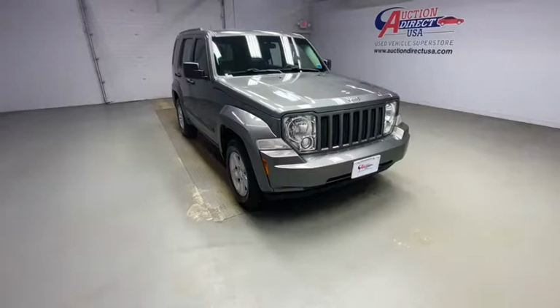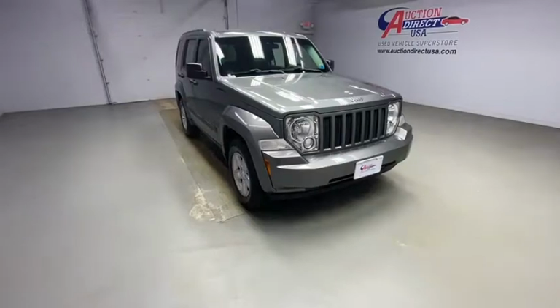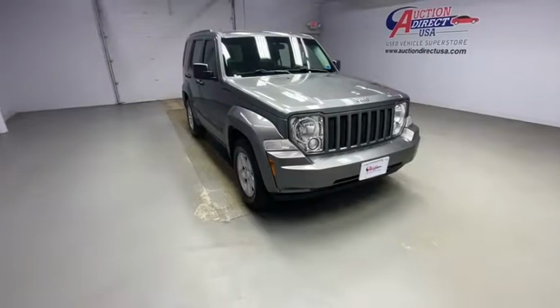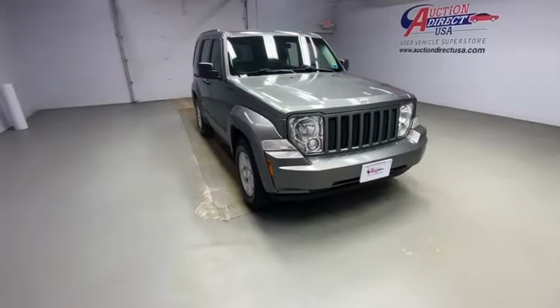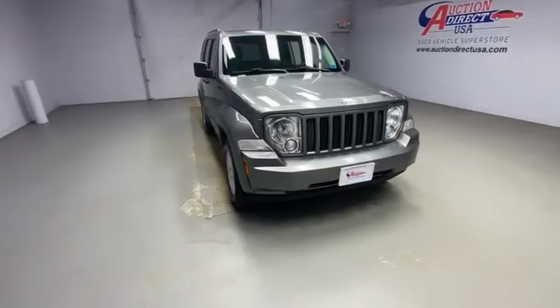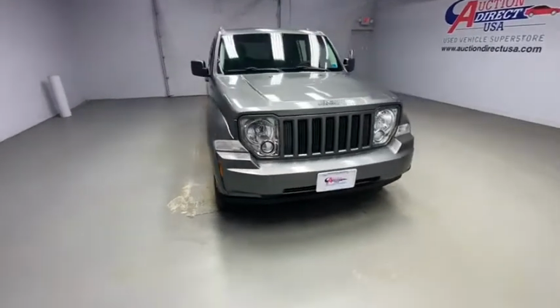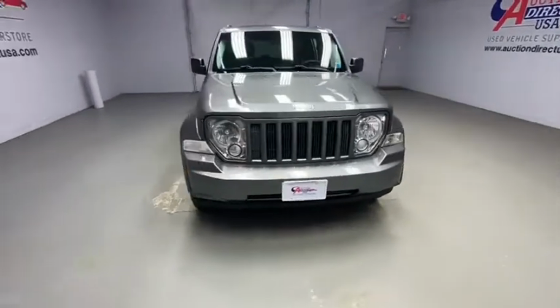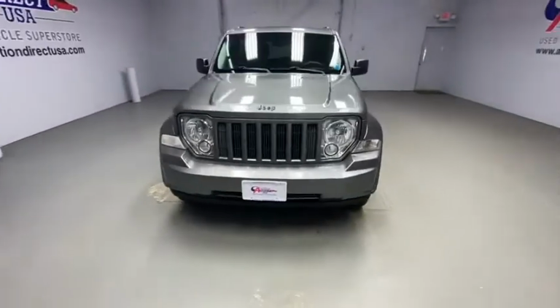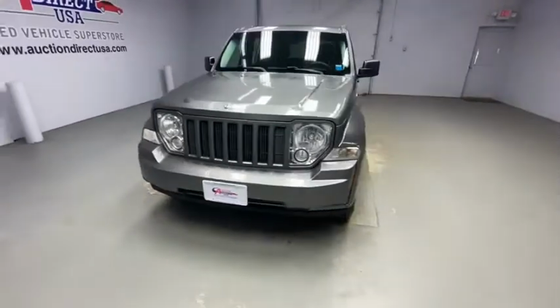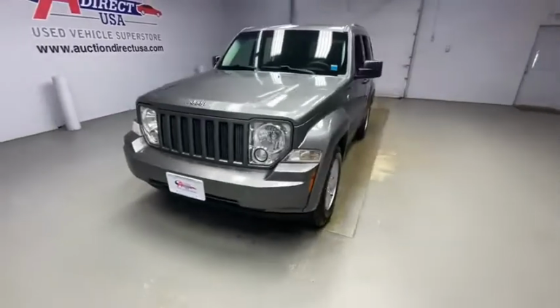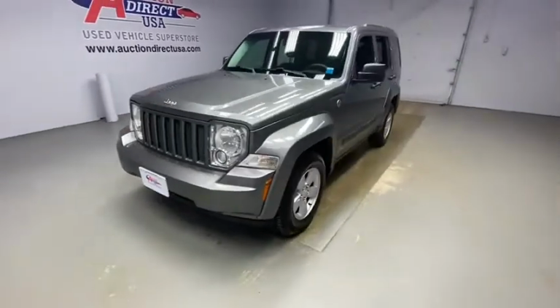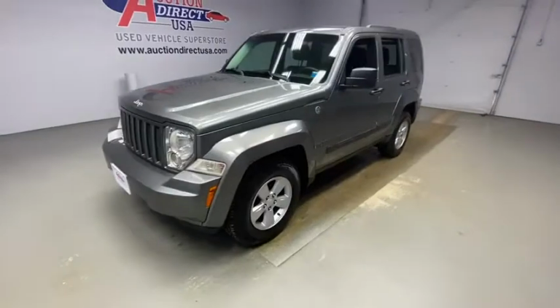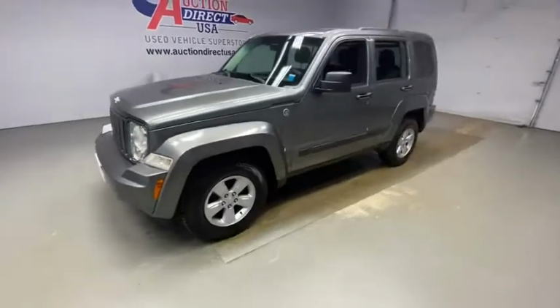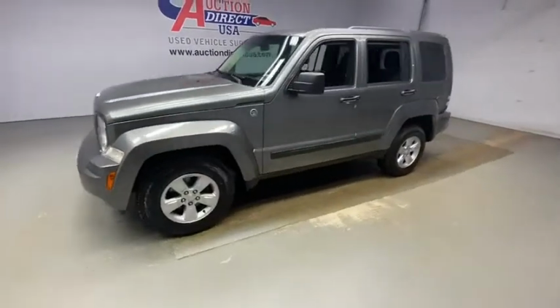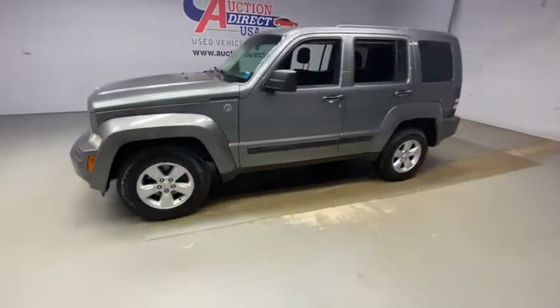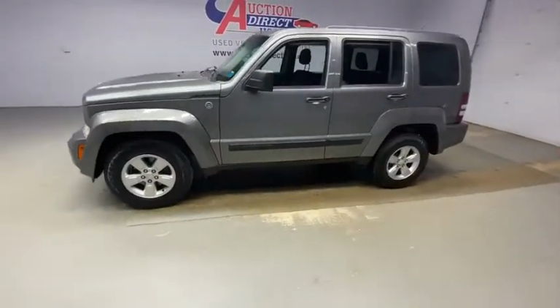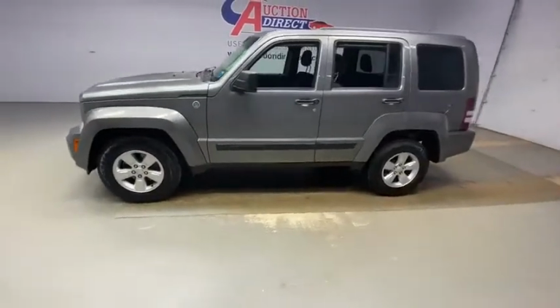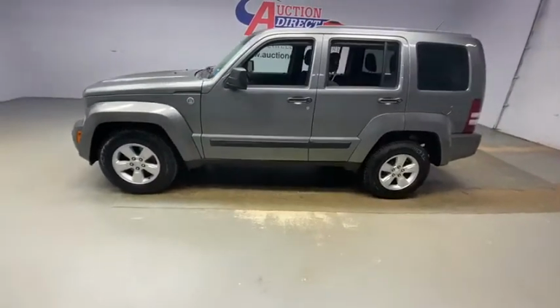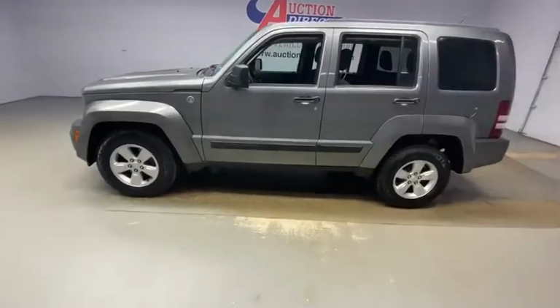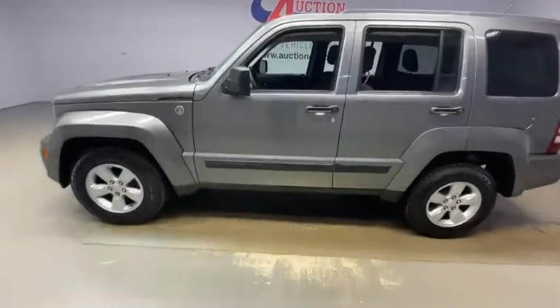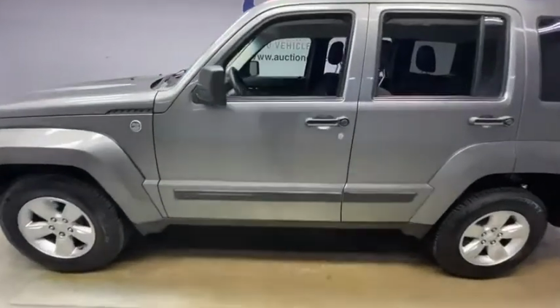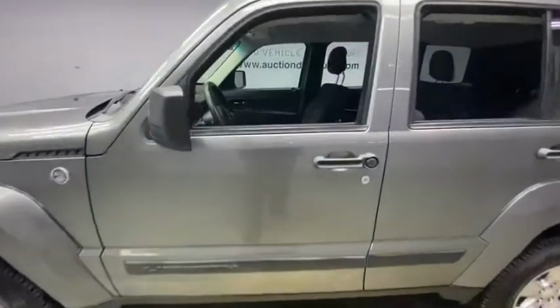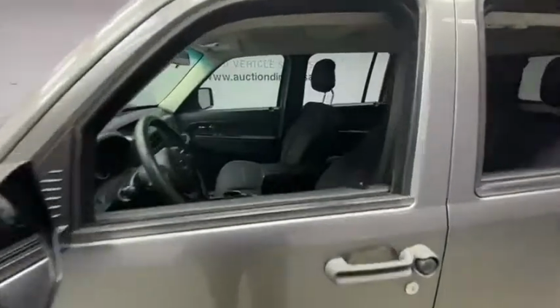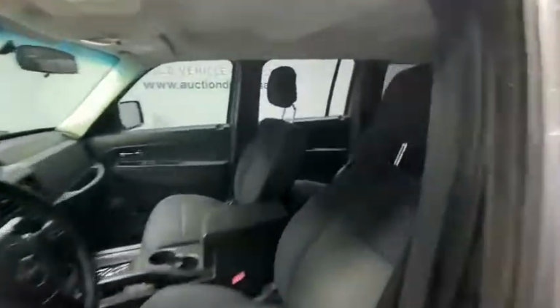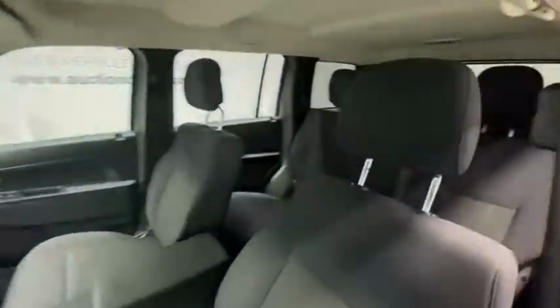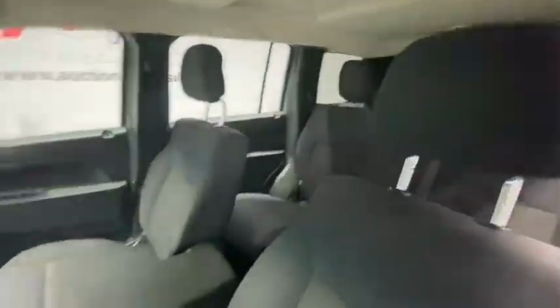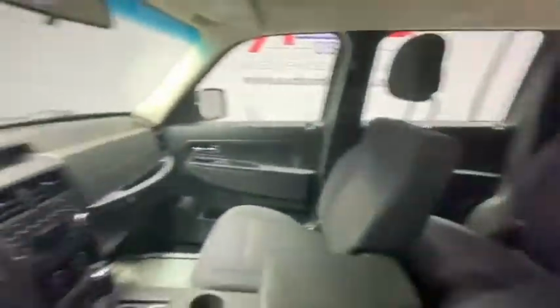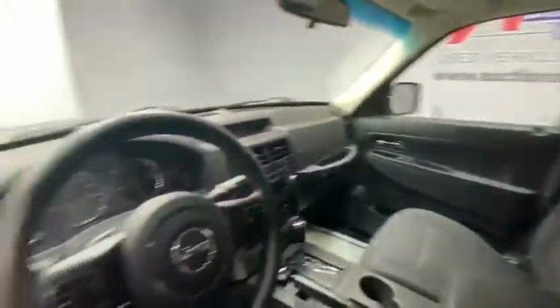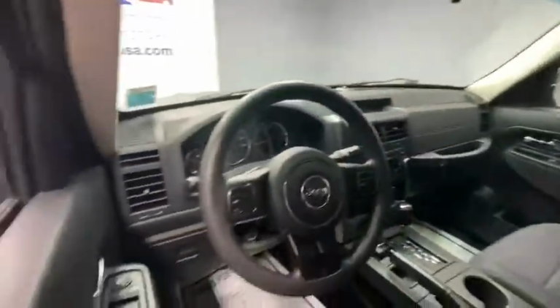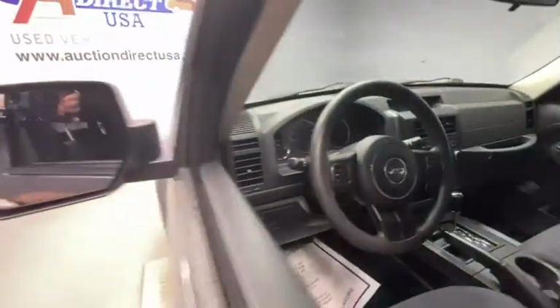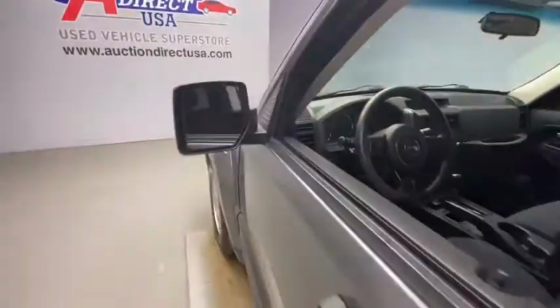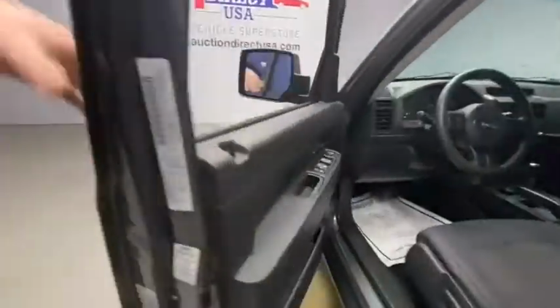Come test drive the 2012 Jeep Liberty. The Jeep Liberty is quite capable off-road, one of the best in its class. Compared to the Jeep Patriot and Compass, the Liberty is more of a true Jeep with off-road prowess and bold, upright styling.